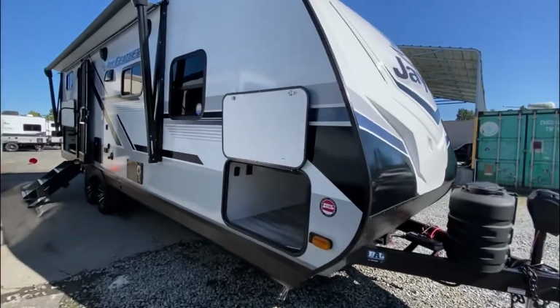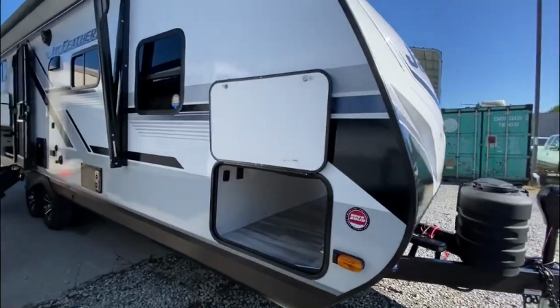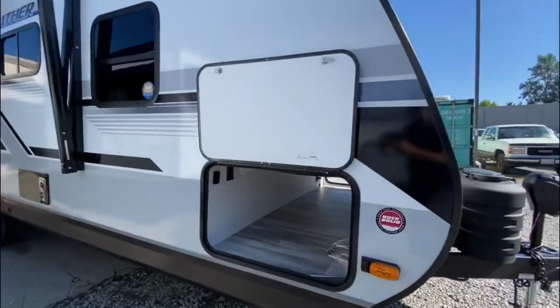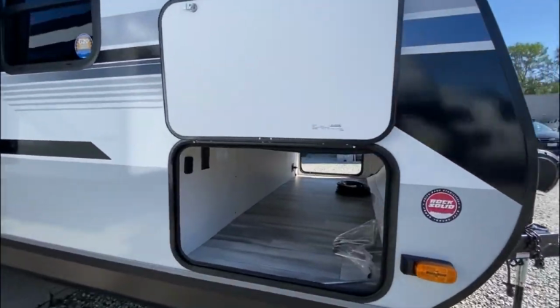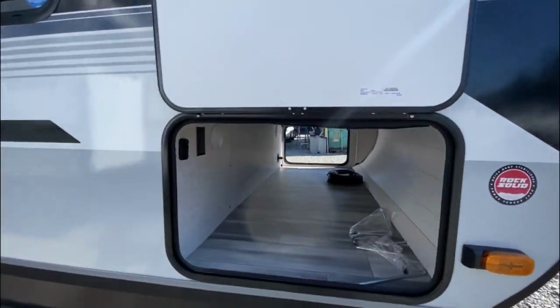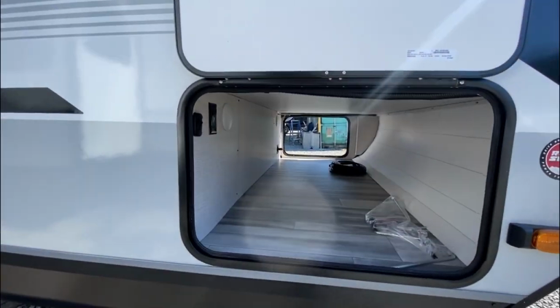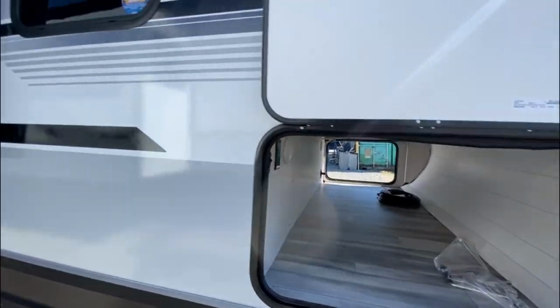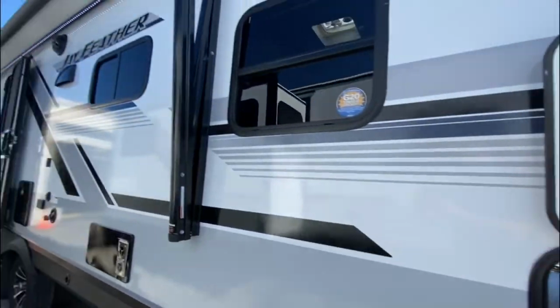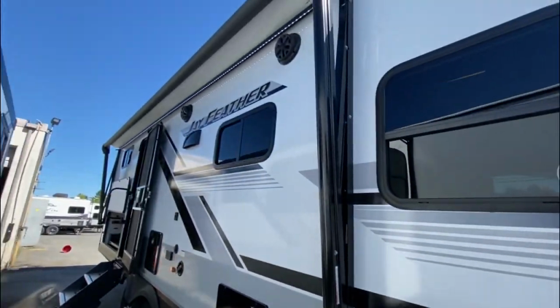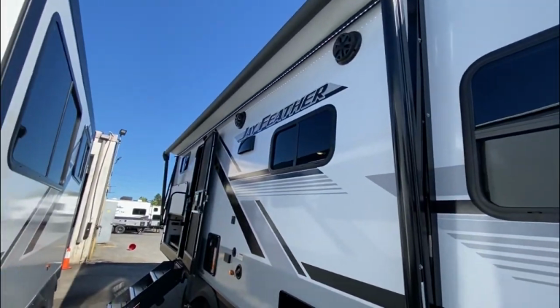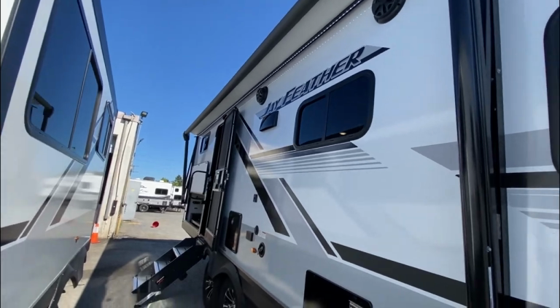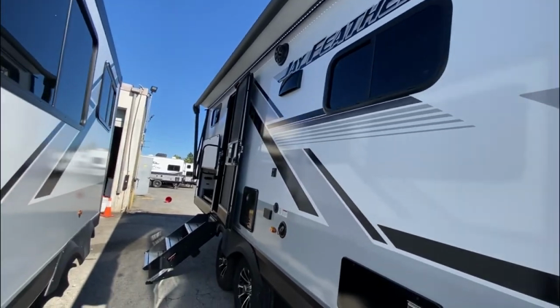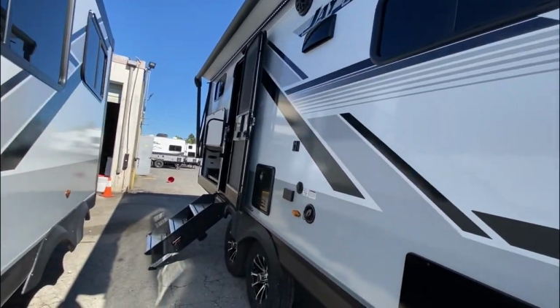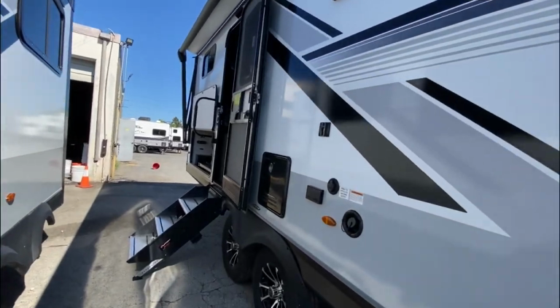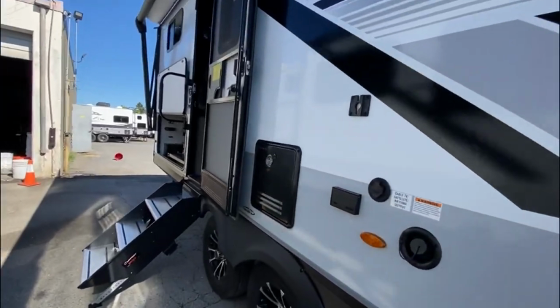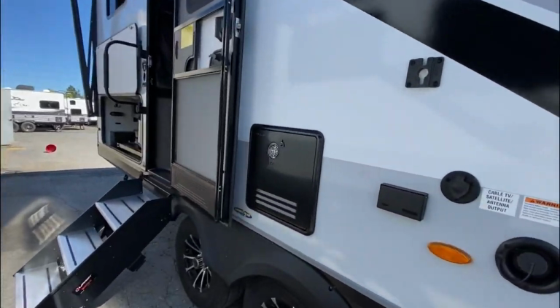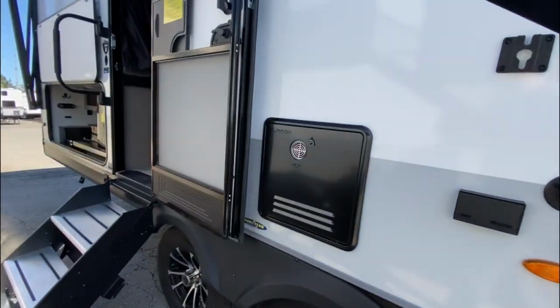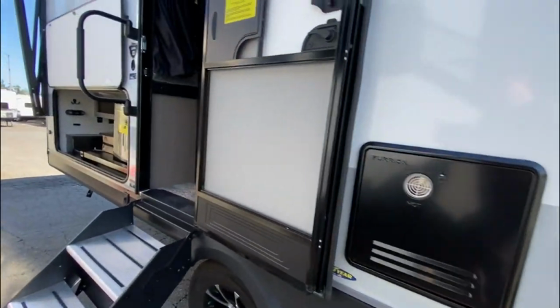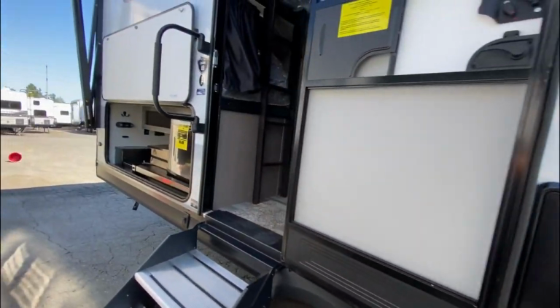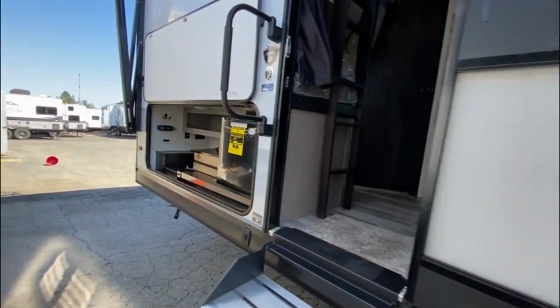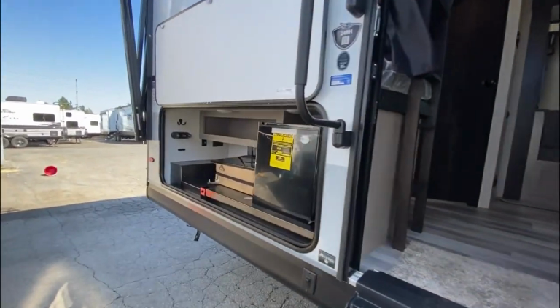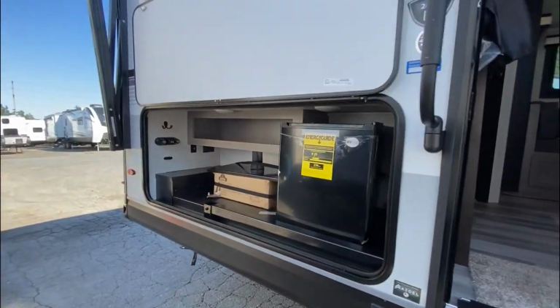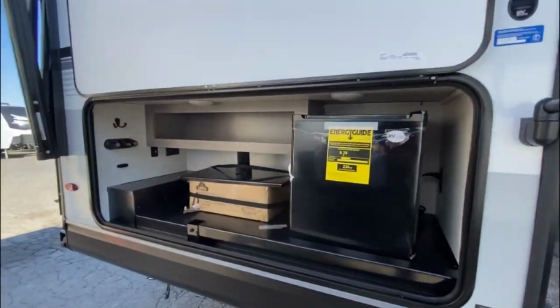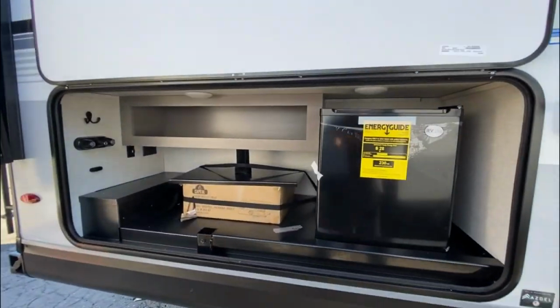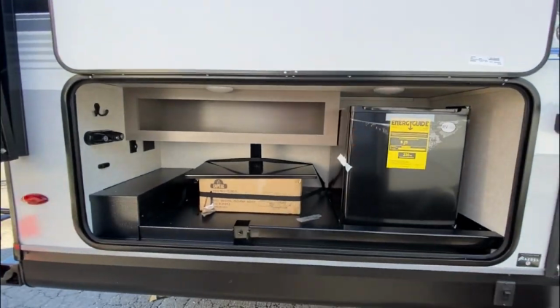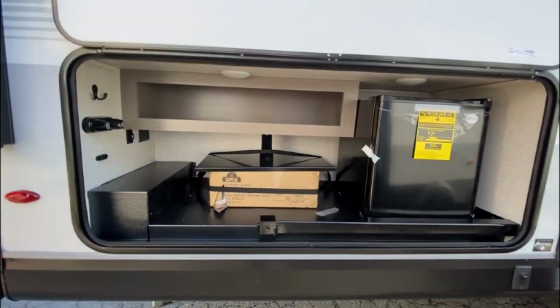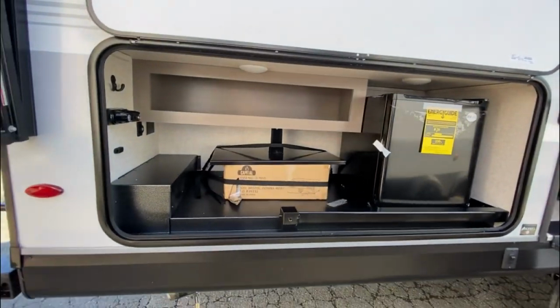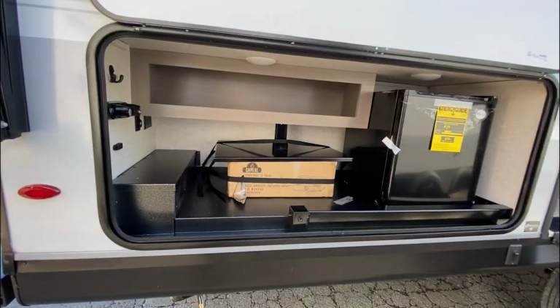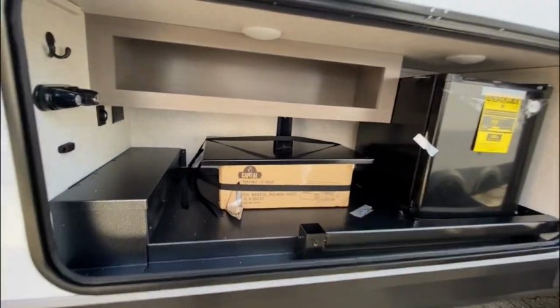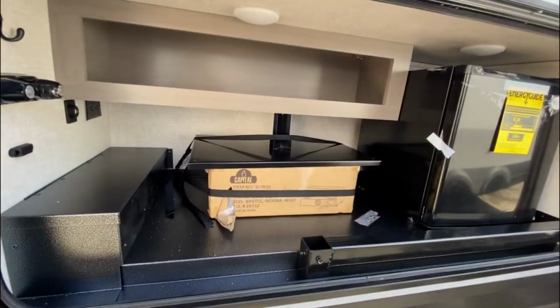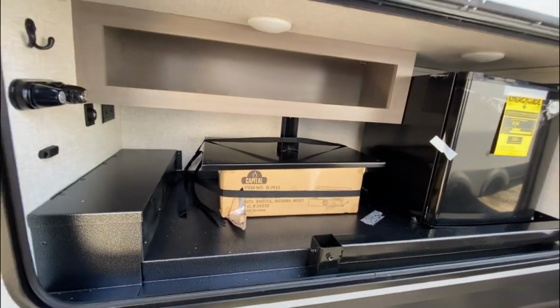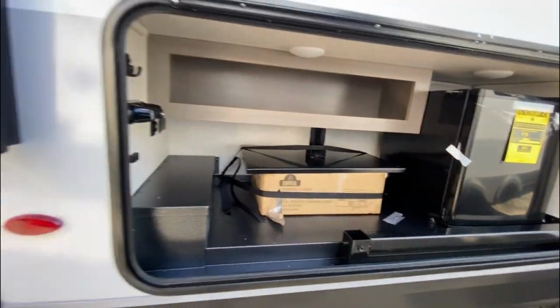These new decals look really good. Pass-through storage, electric awning, it's an instant hot water heater. You got your new grill set up — they actually put a nice place to store it inside.